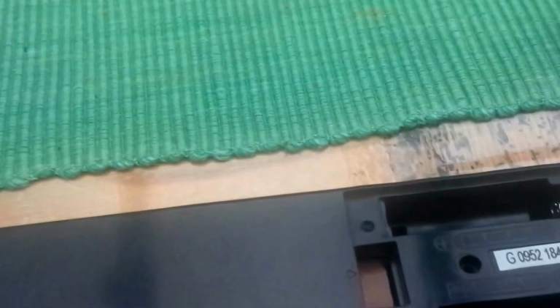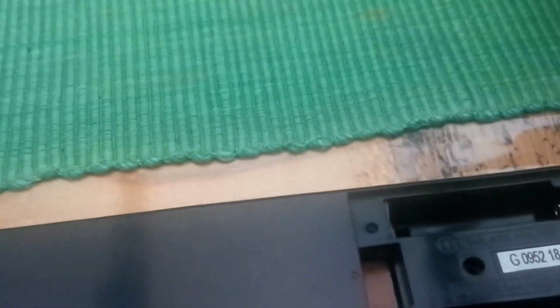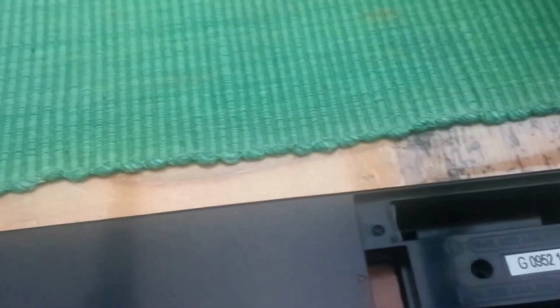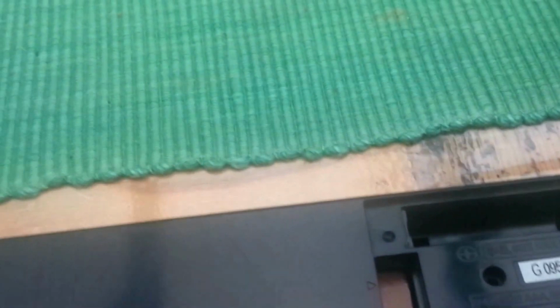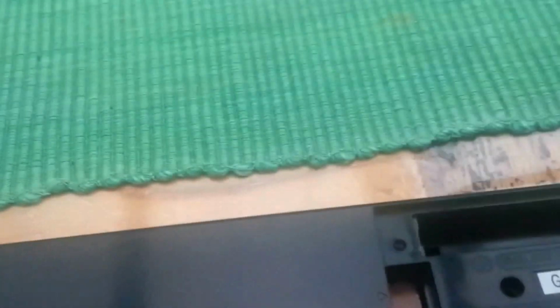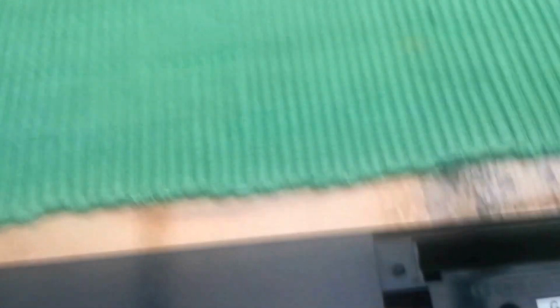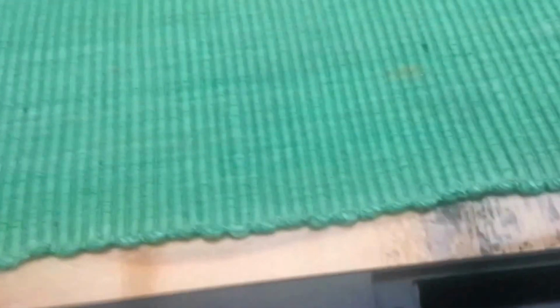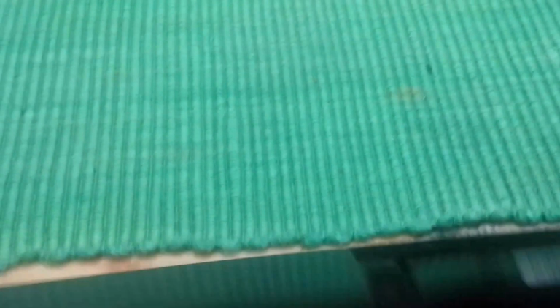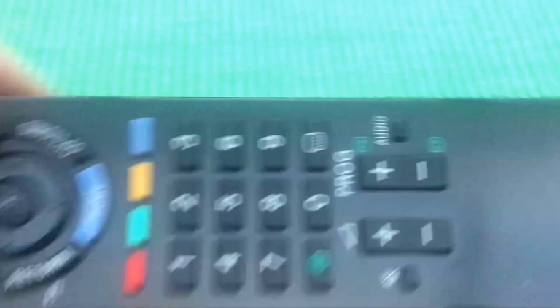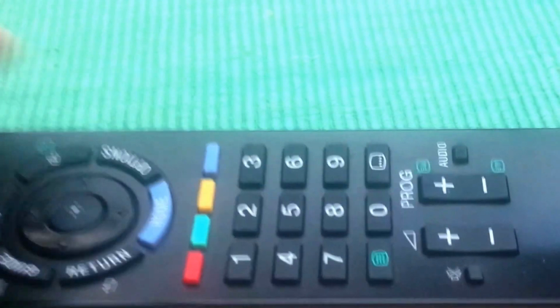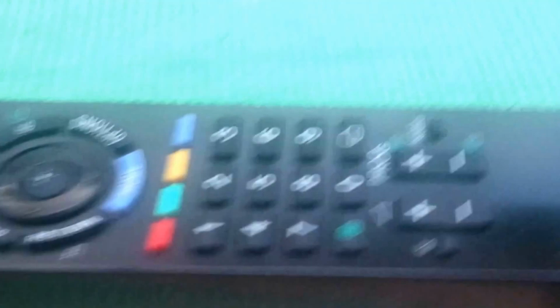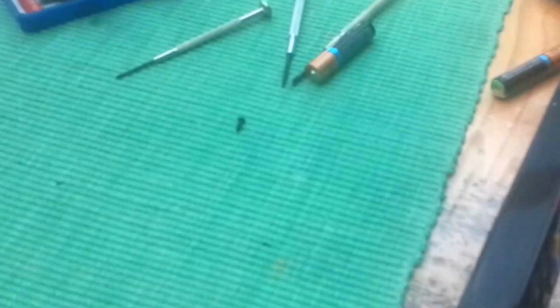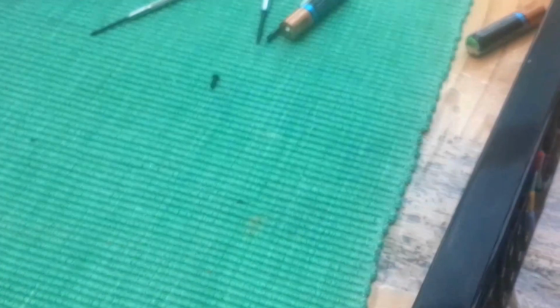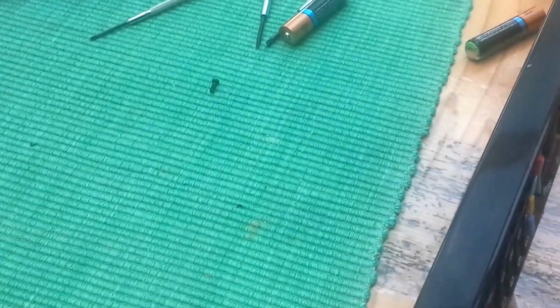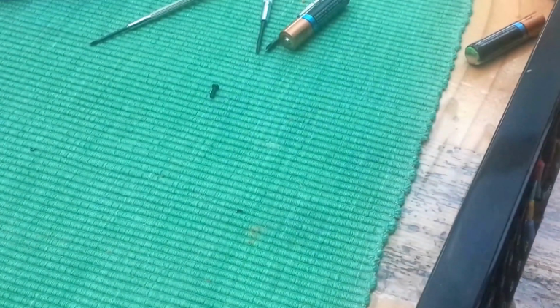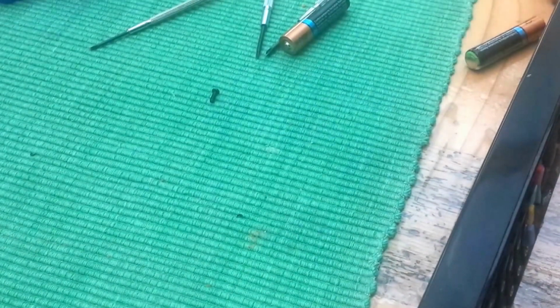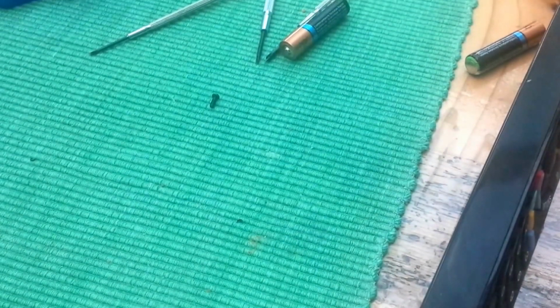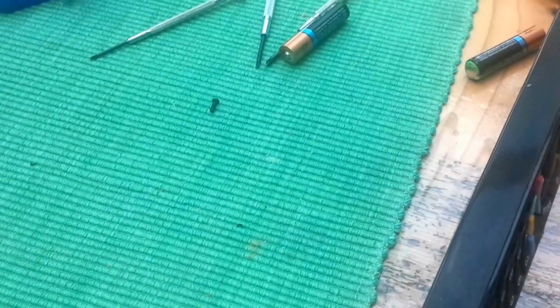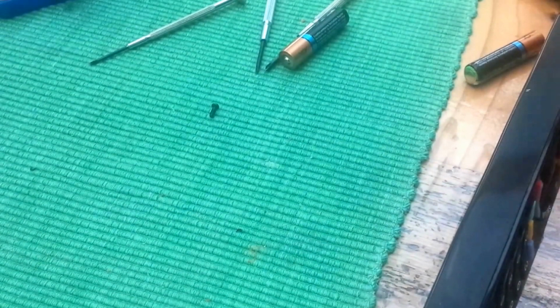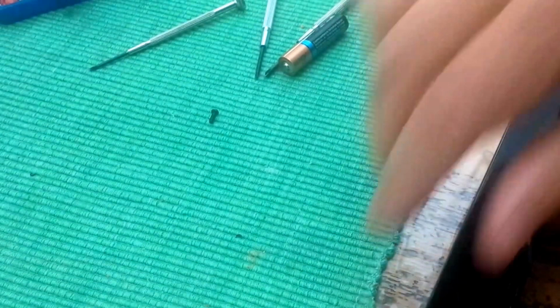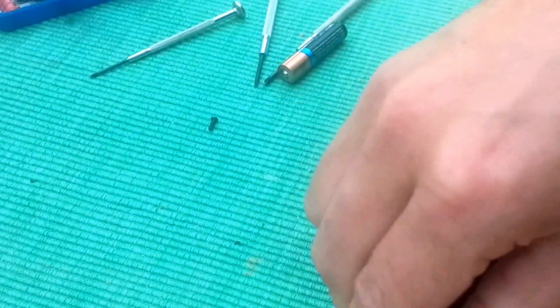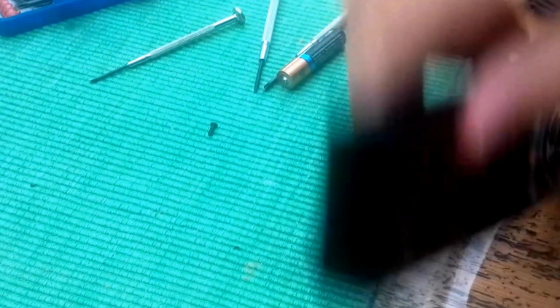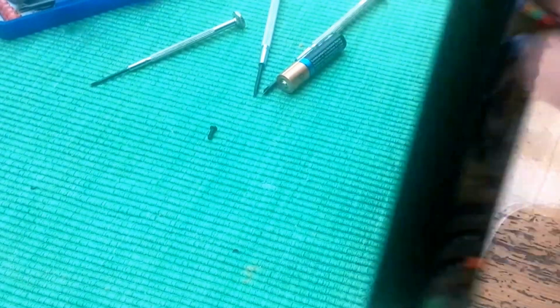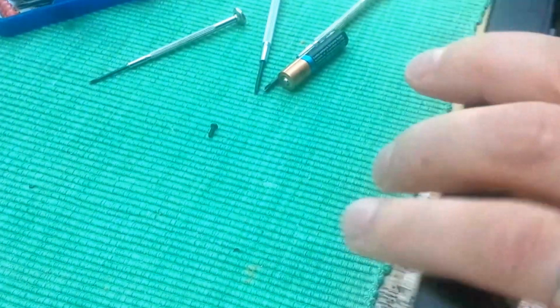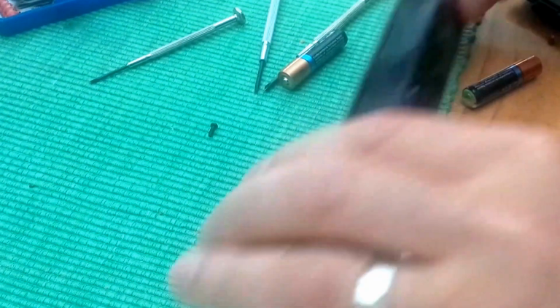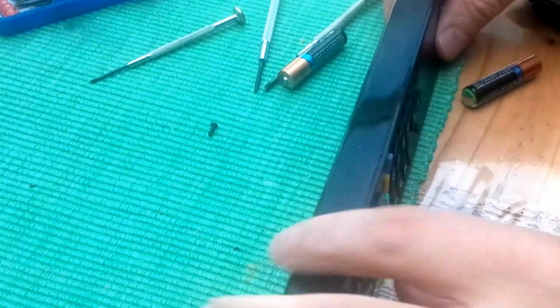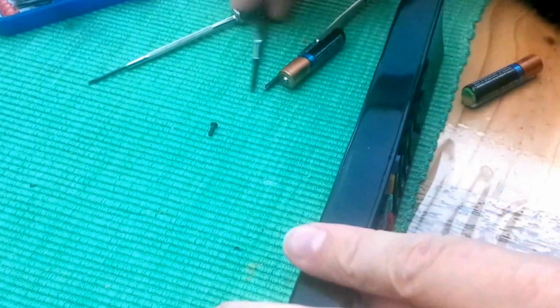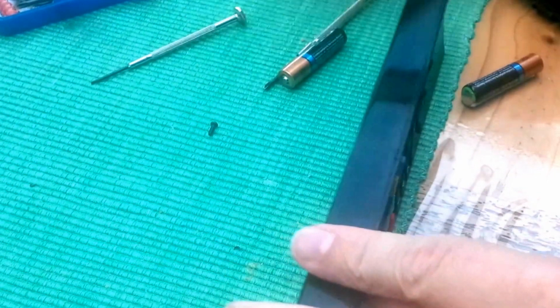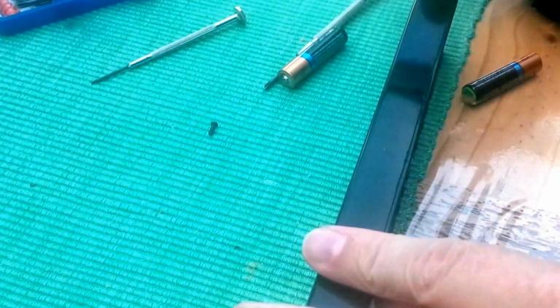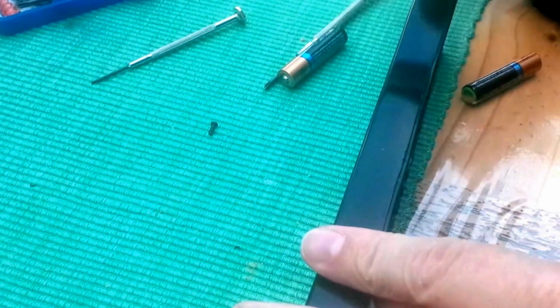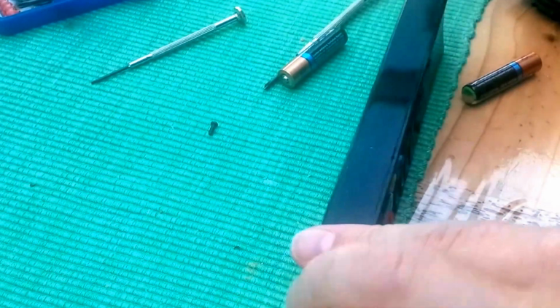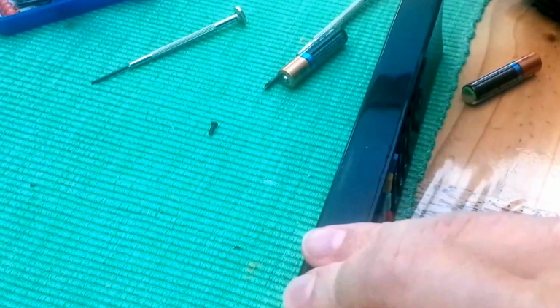I suspect most people trying to open the remote have got this far — the difficult thing is working out what to do next. When you do something like this there is always a chance you might break it, so unless you are happy to take the risk then you probably shouldn't try this.